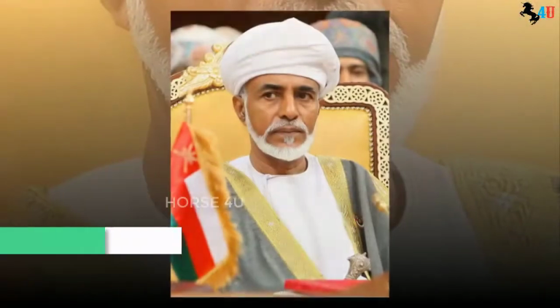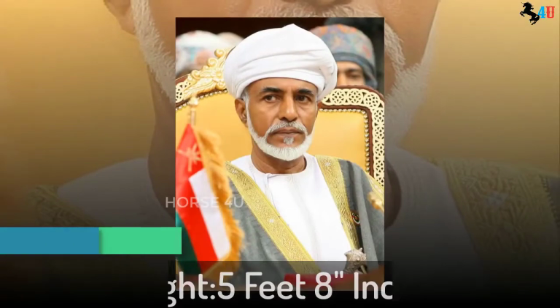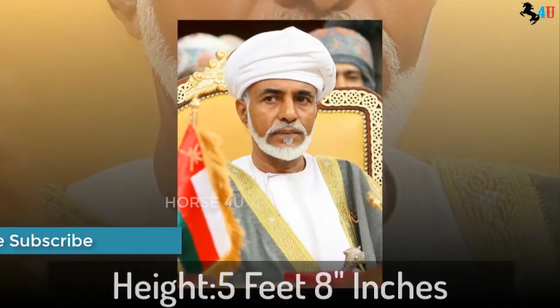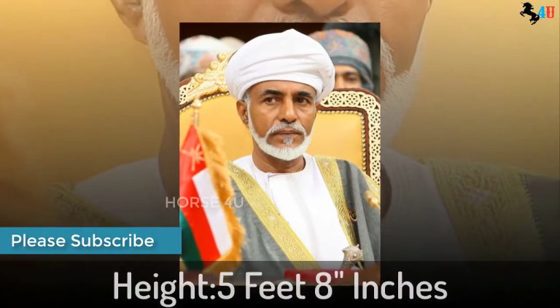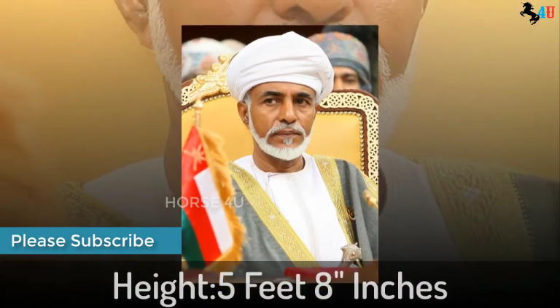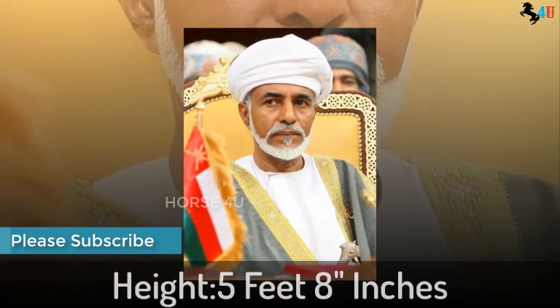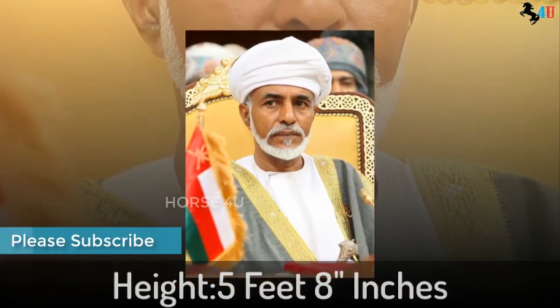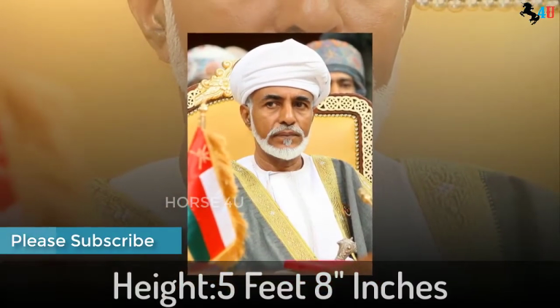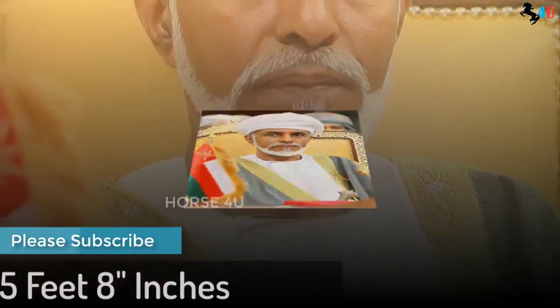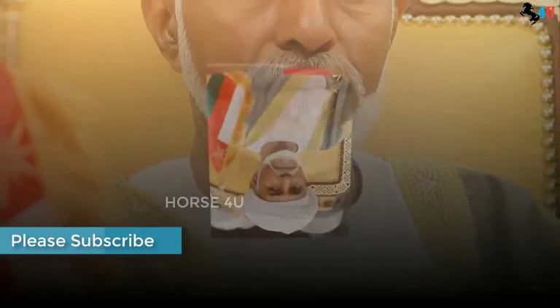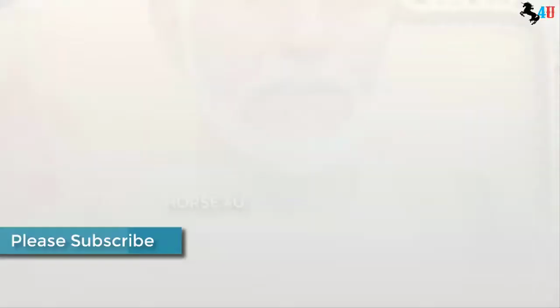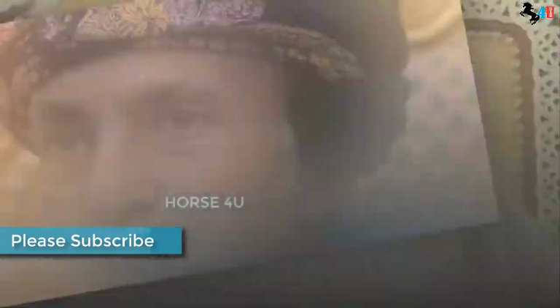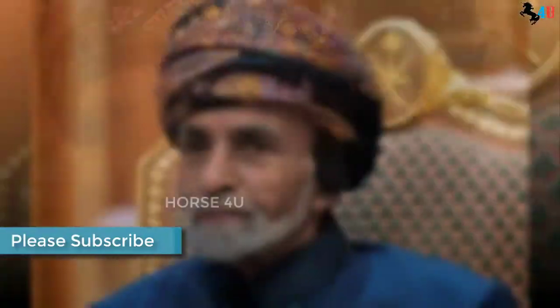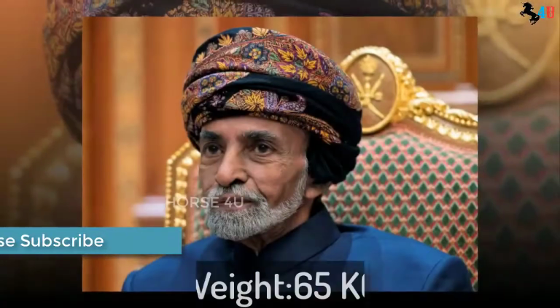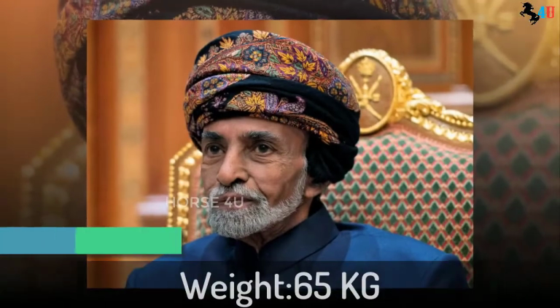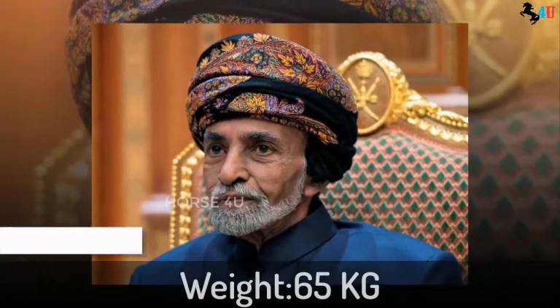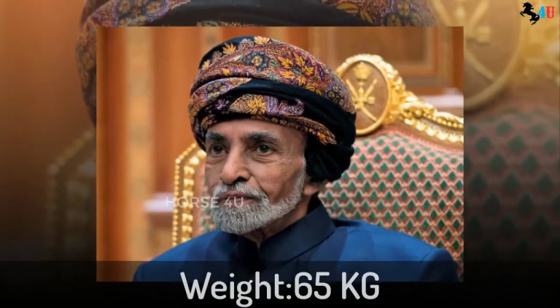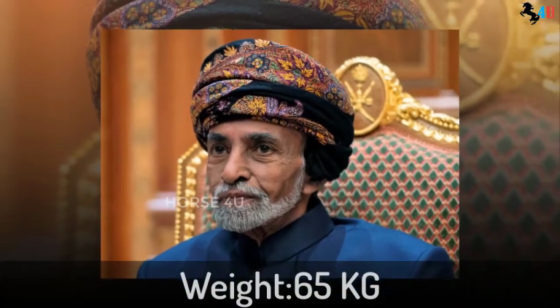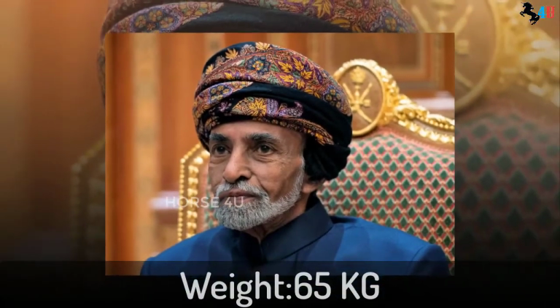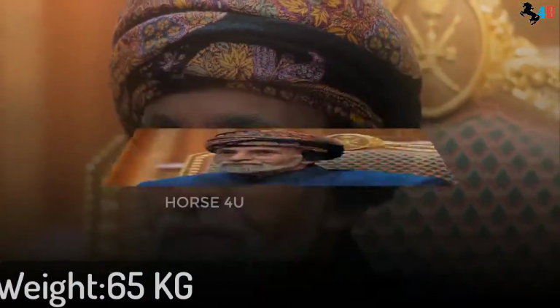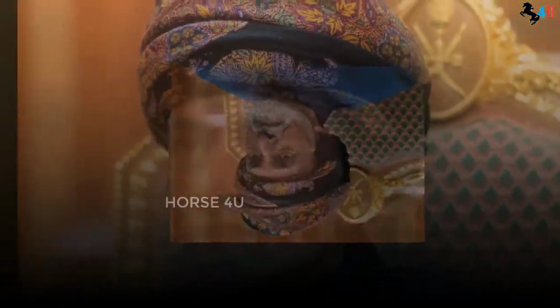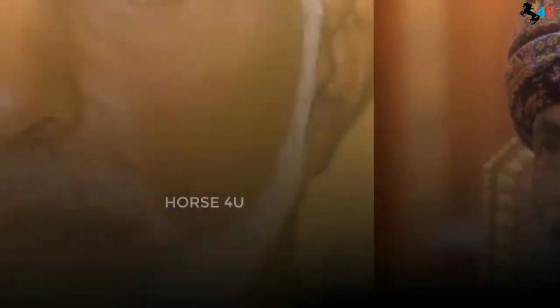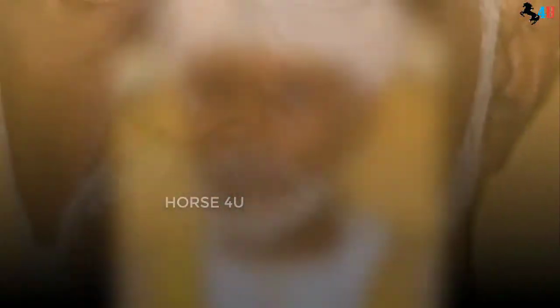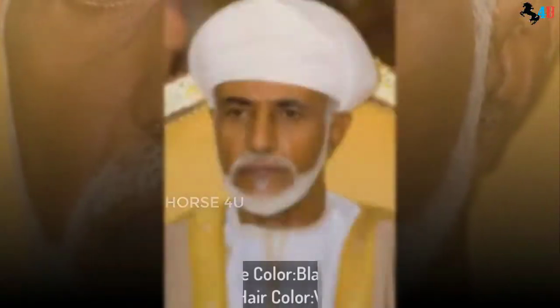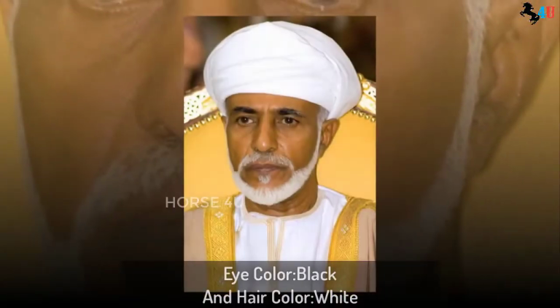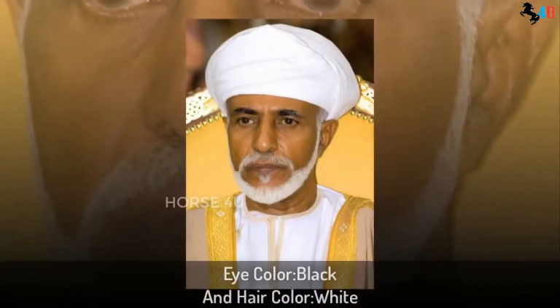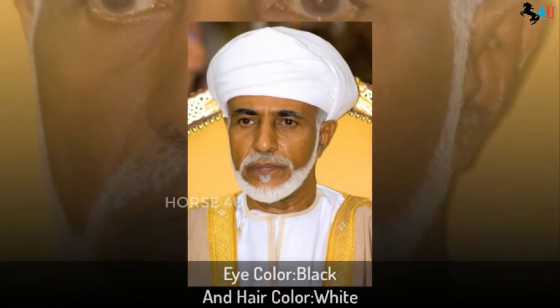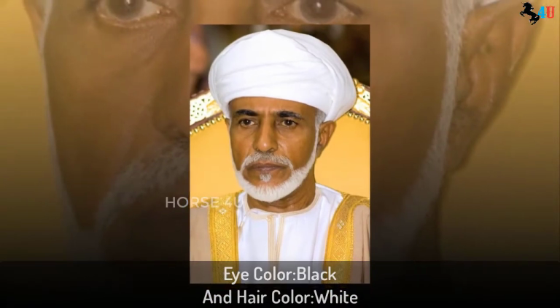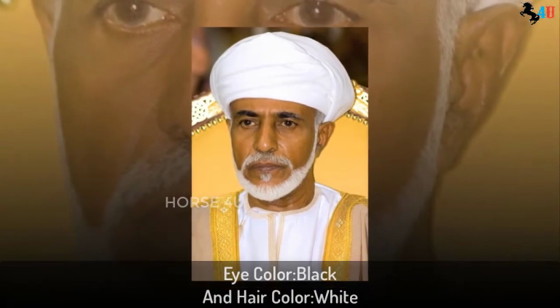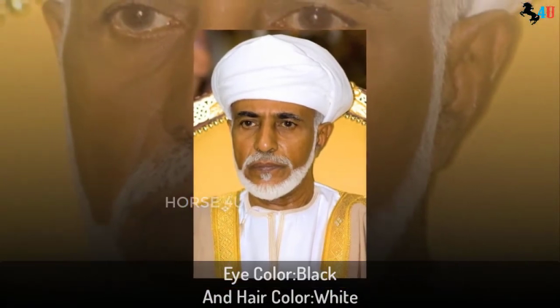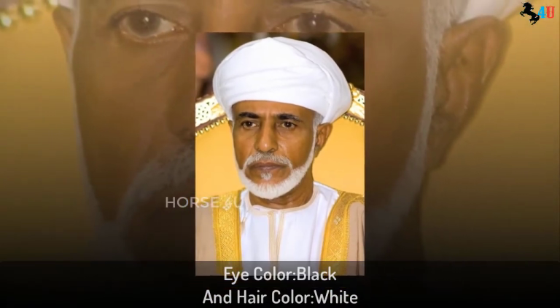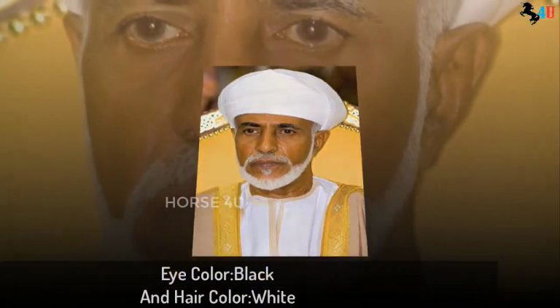Qaboos' natural height is 5 feet 8 inches and his weight is 65 kg. His eye color is black and his hair color is white.